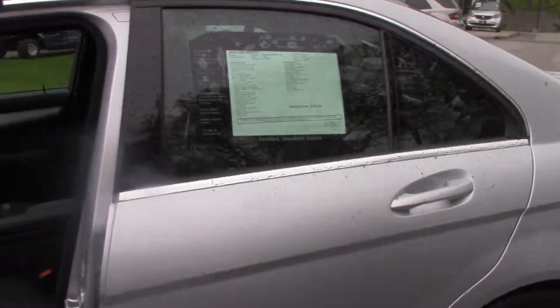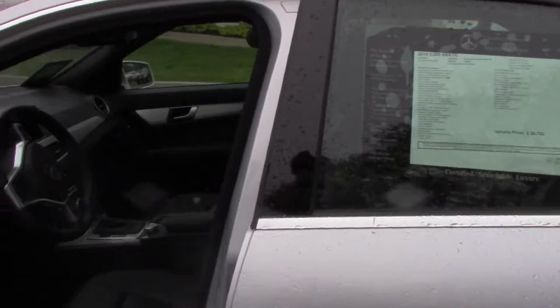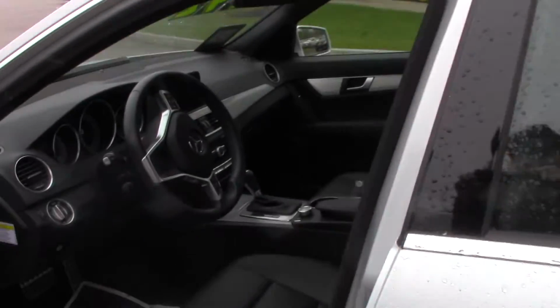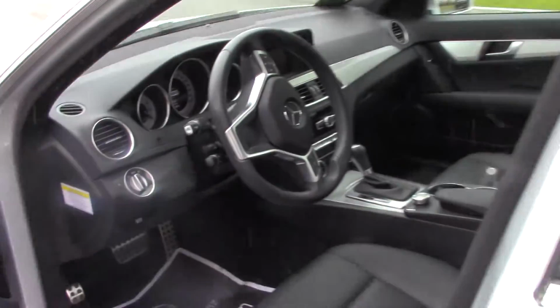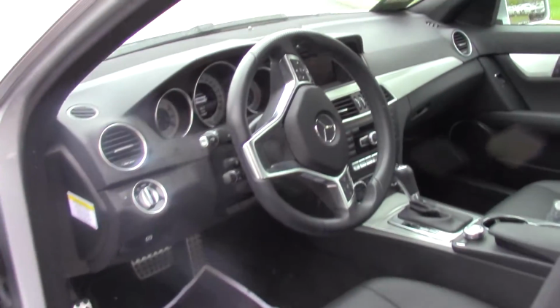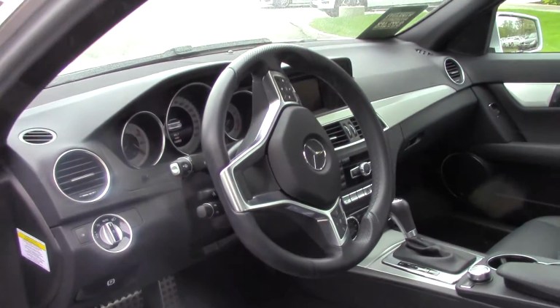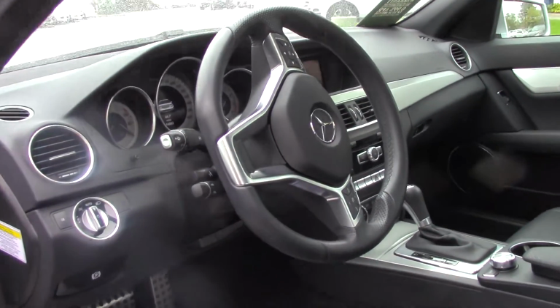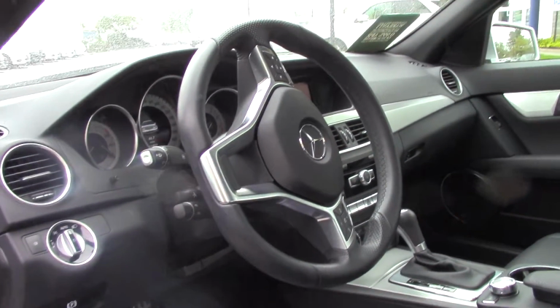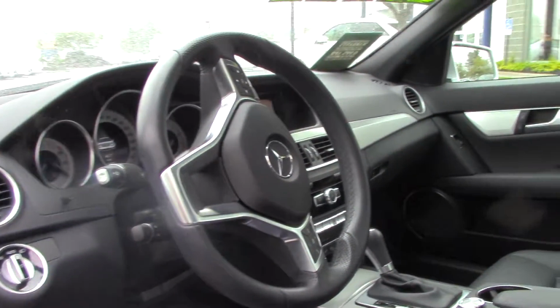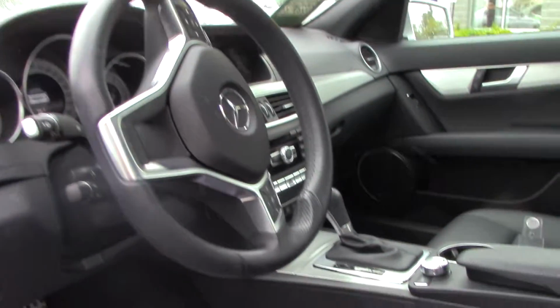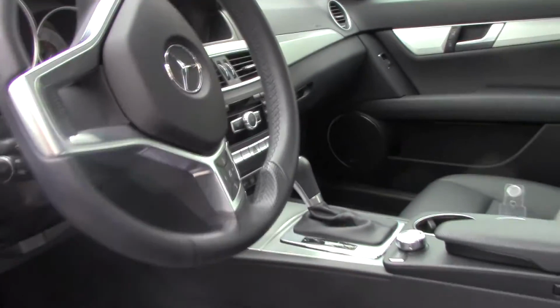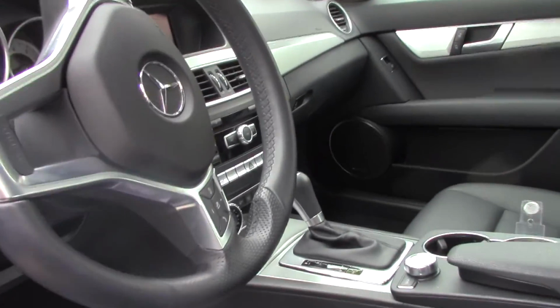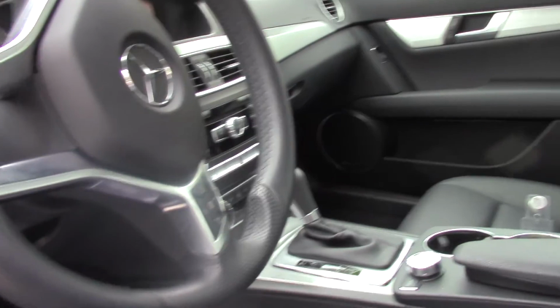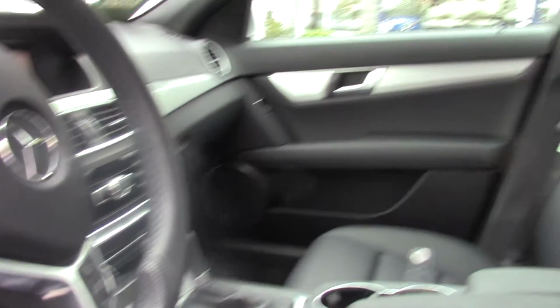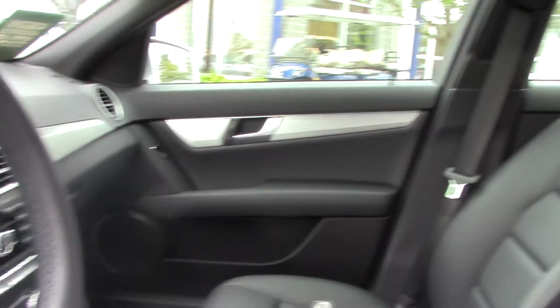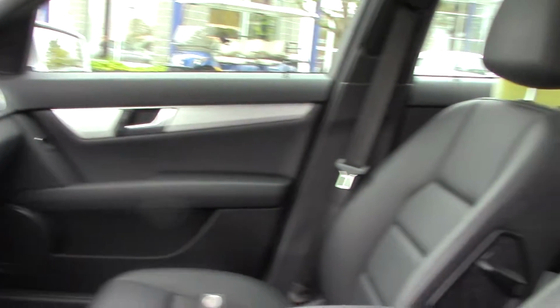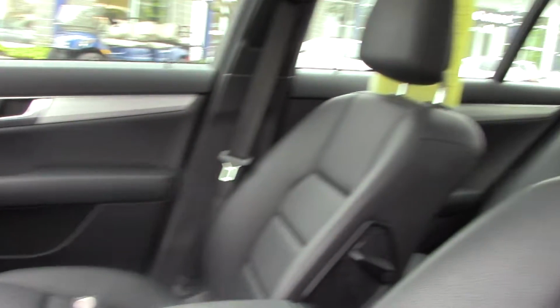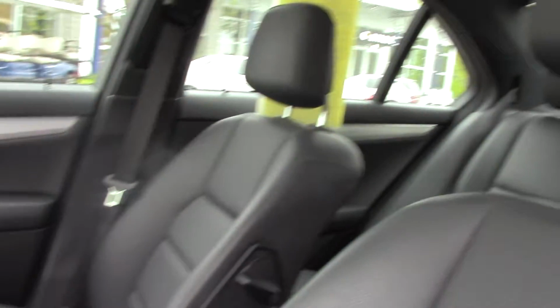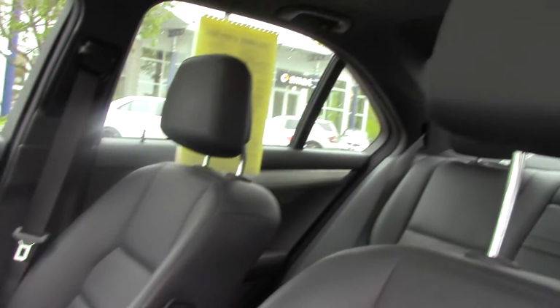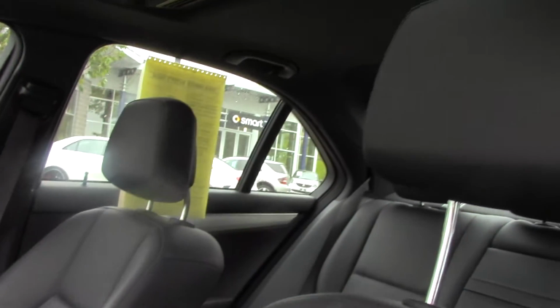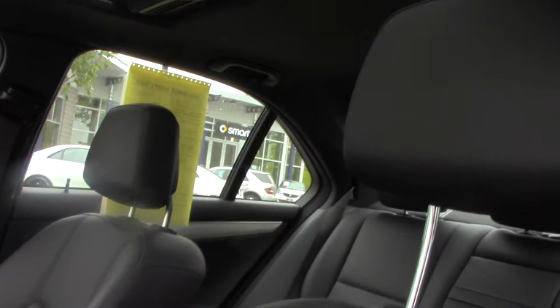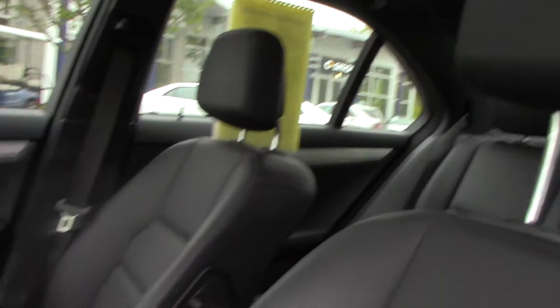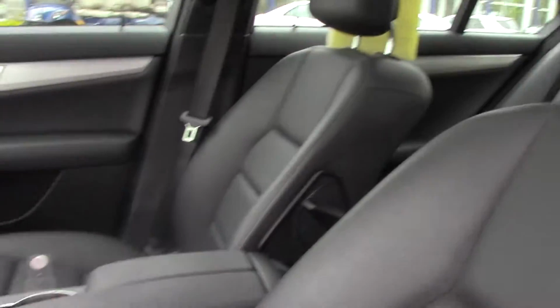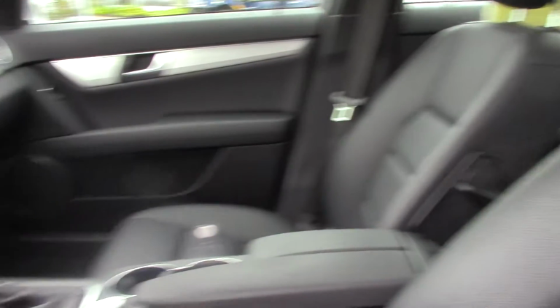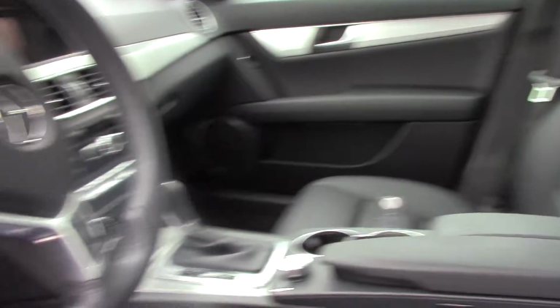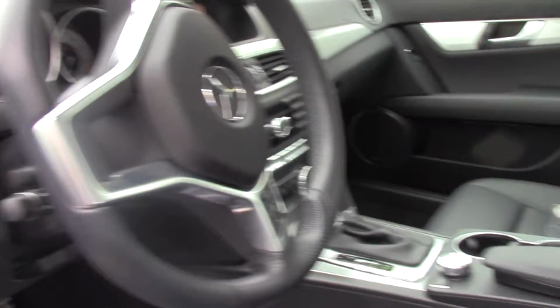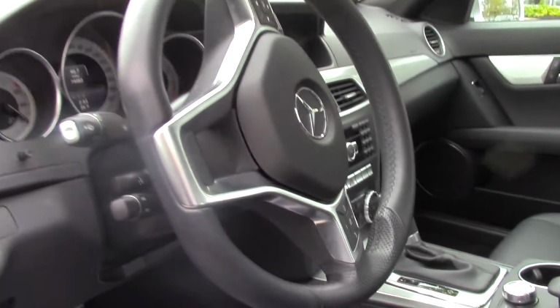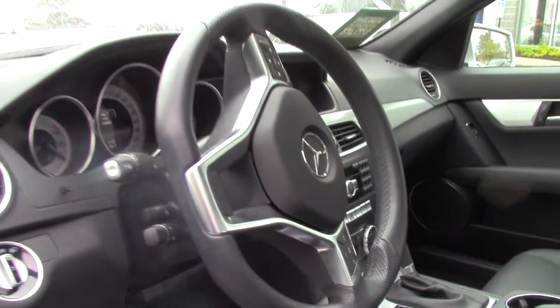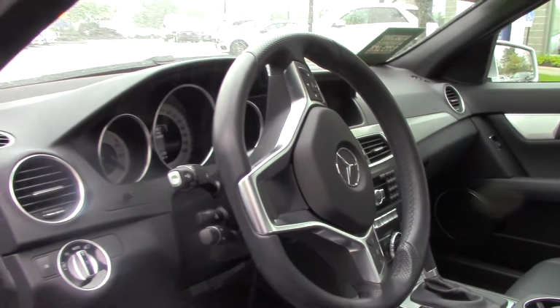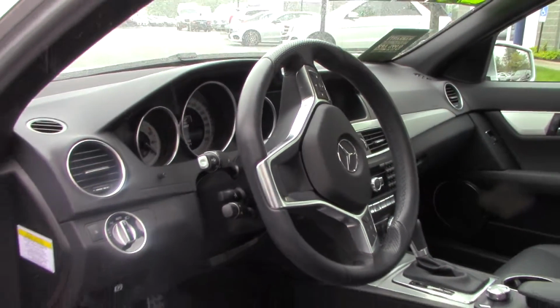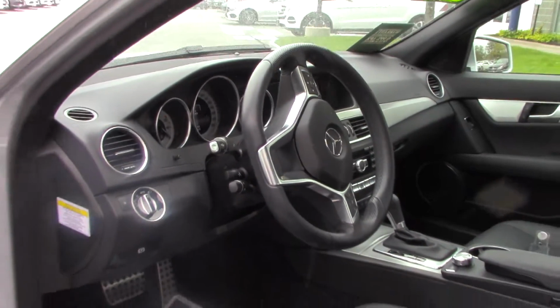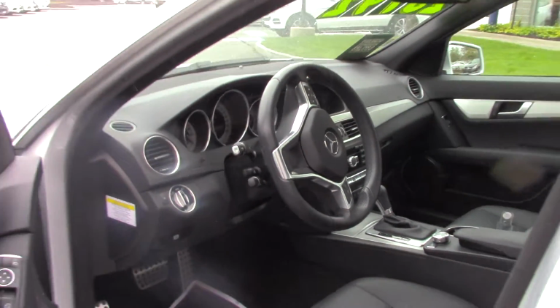It's real sporty, has the power adjustment on the steering wheel, rain sensing wipers, and that sound system is the Harman Kardon sound system, which is our best sound system.